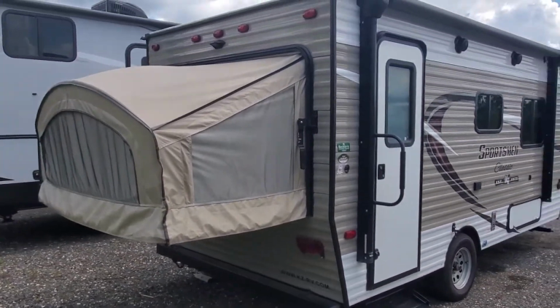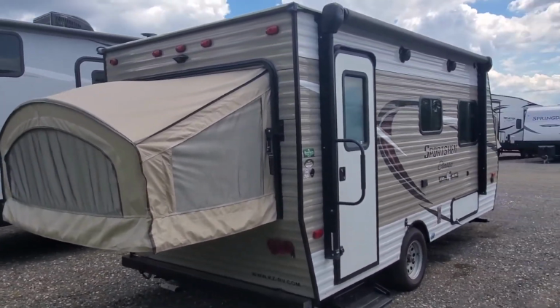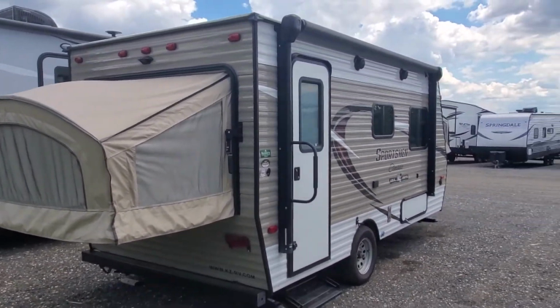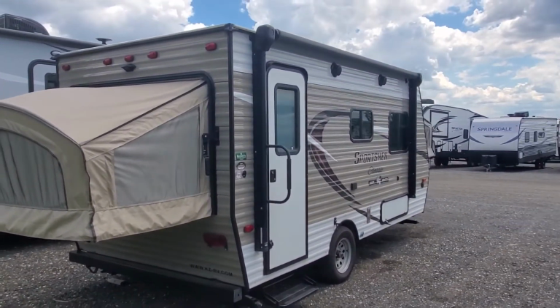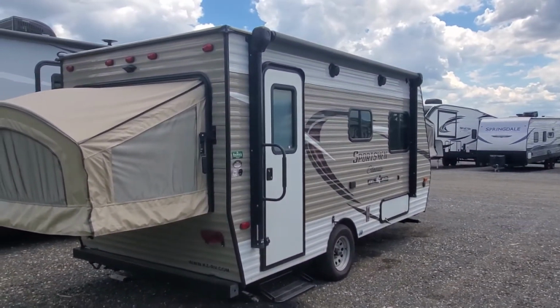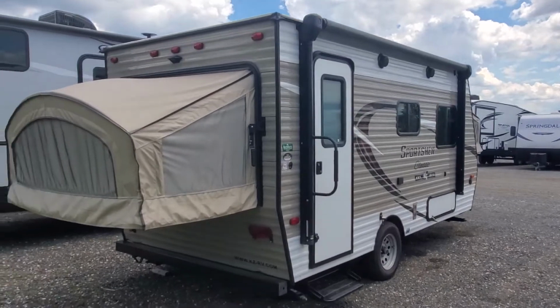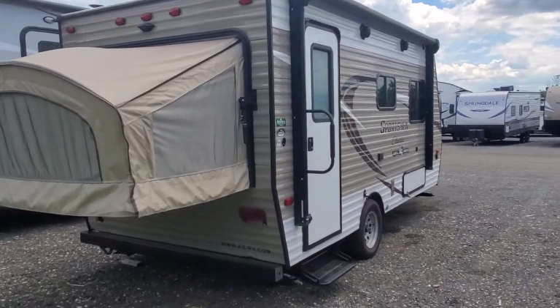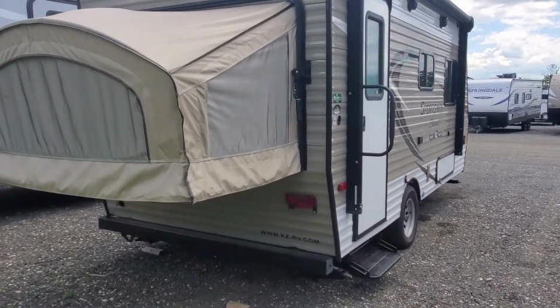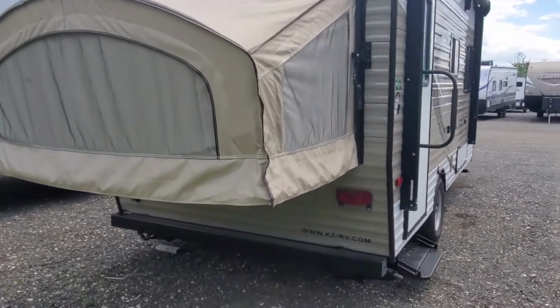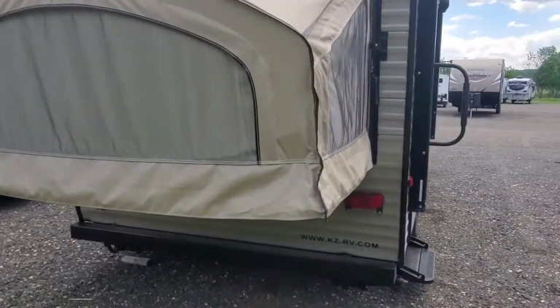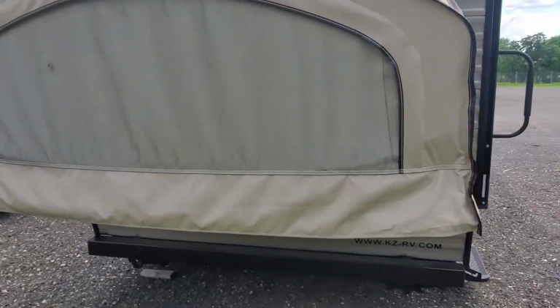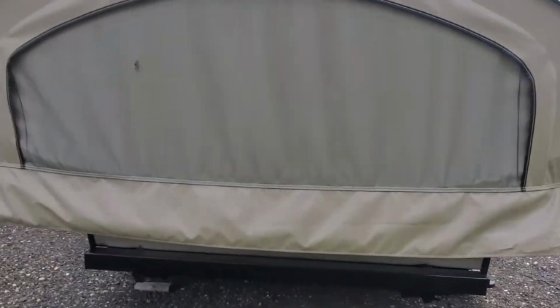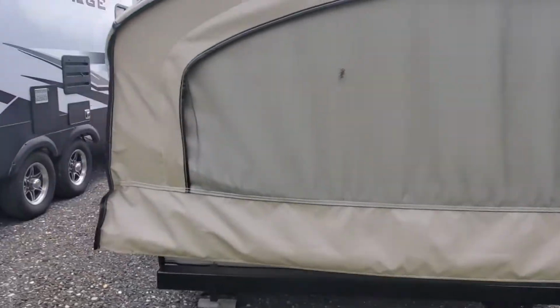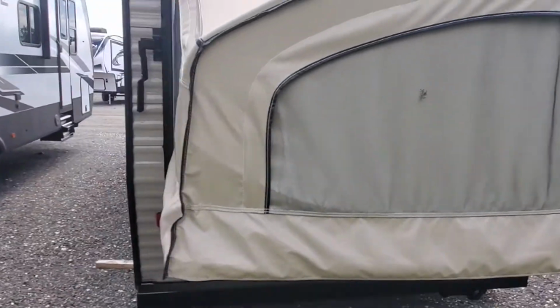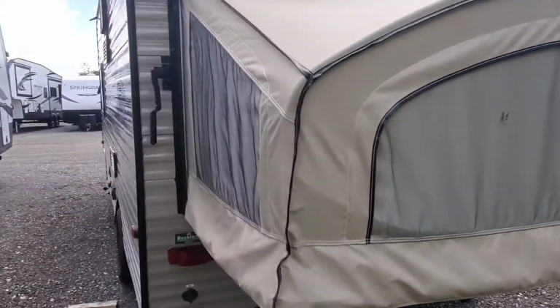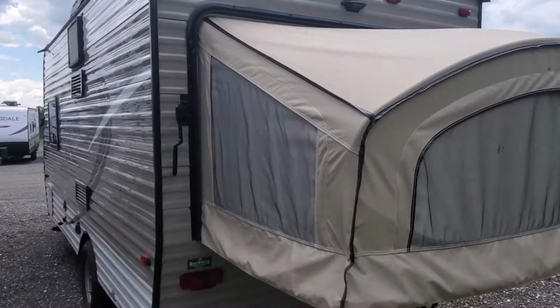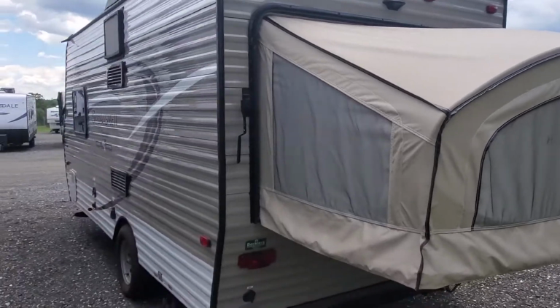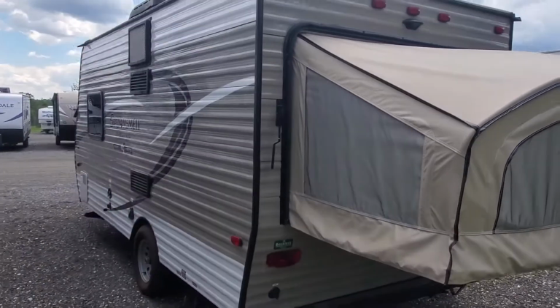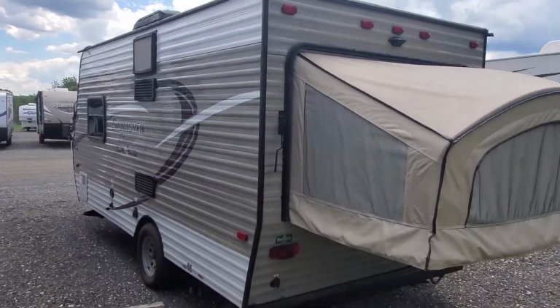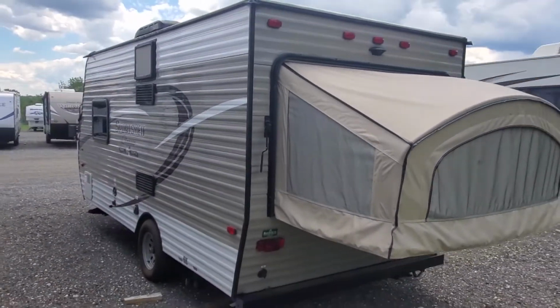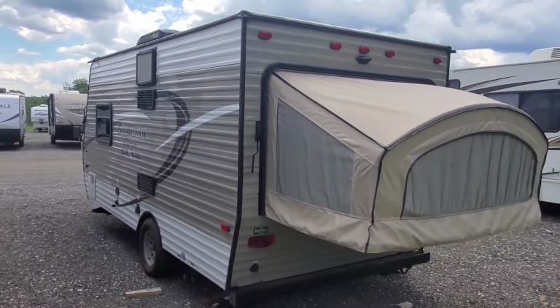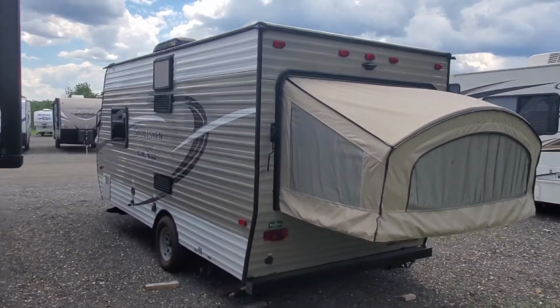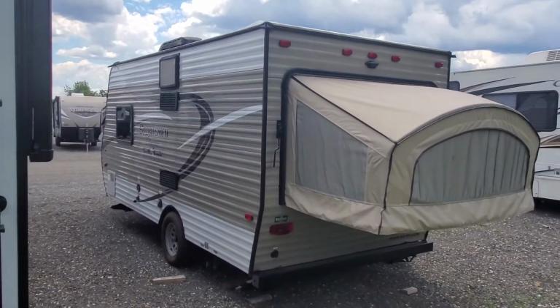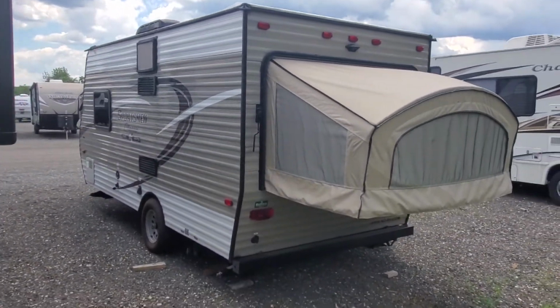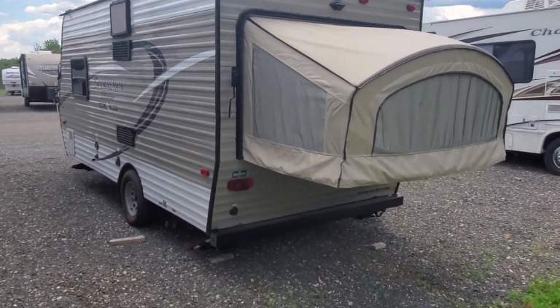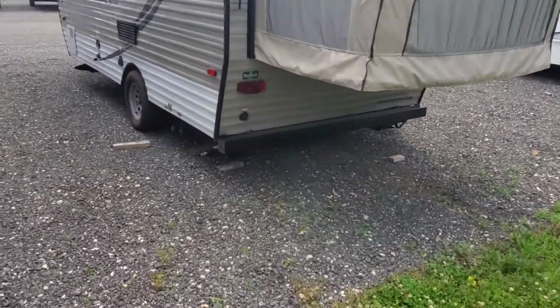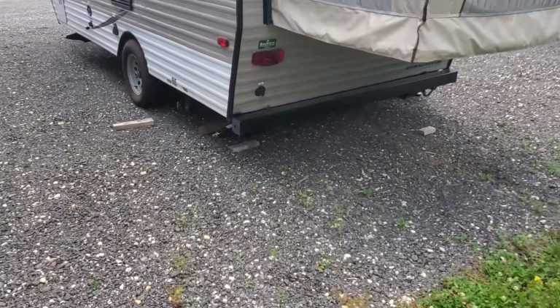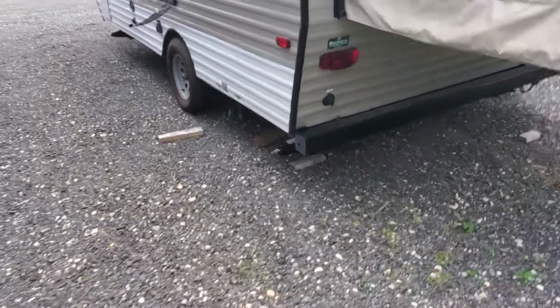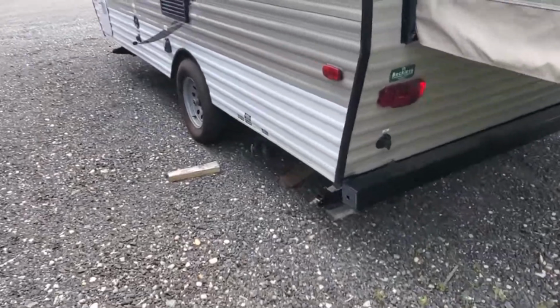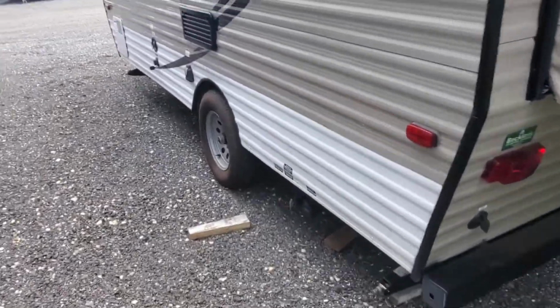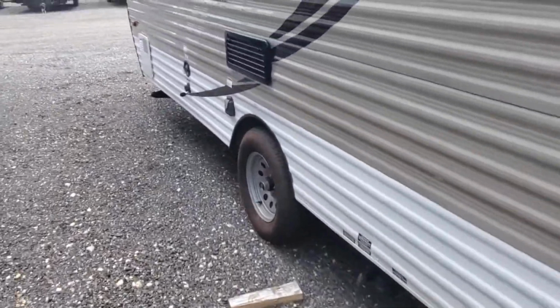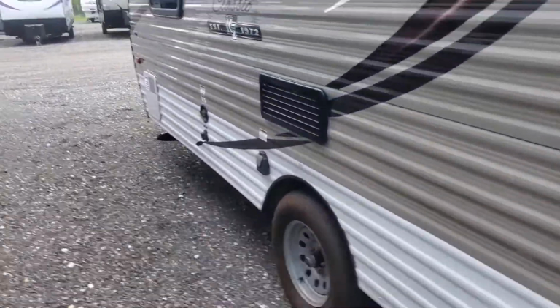These are nice, small, lightweight, single axle hybrids. Sleeps a lot of people. Great for a family that has limited towing capability and a lot of kids, or just people that want to go with them.